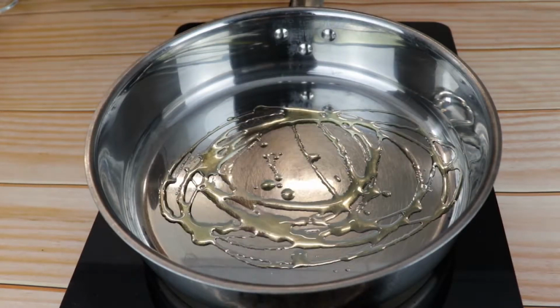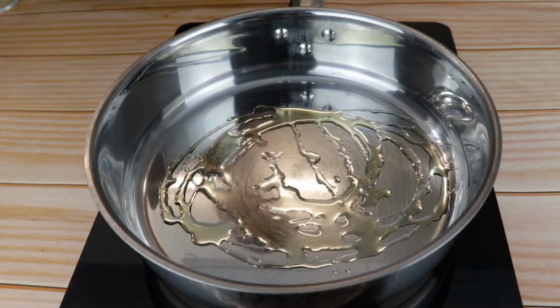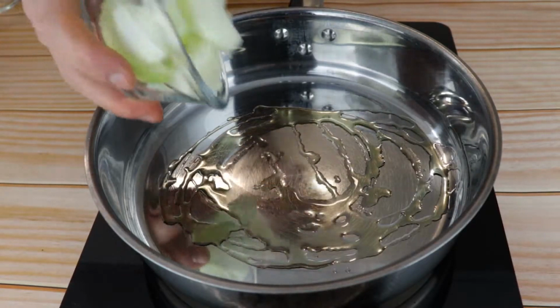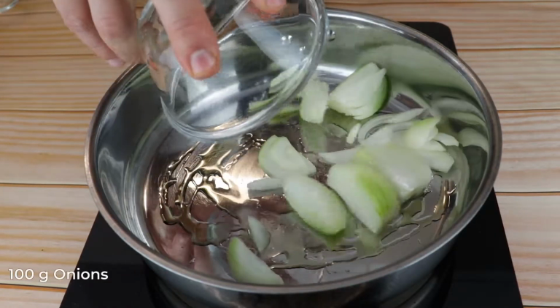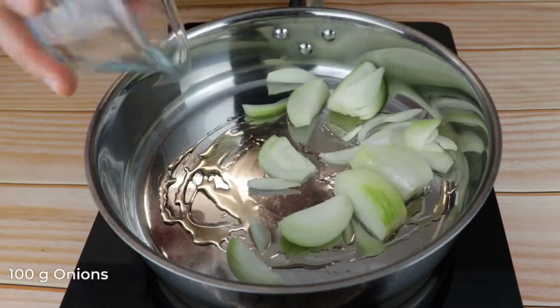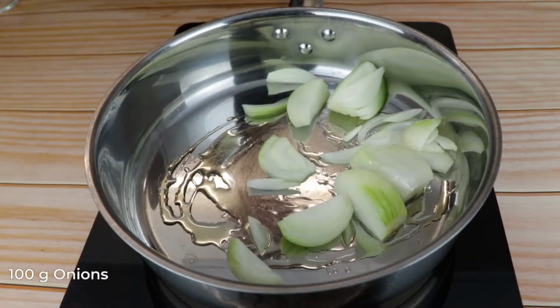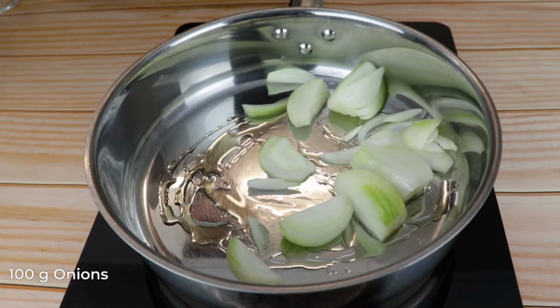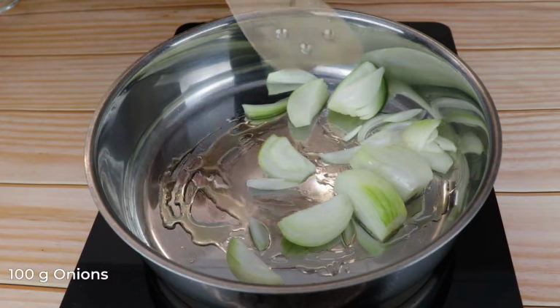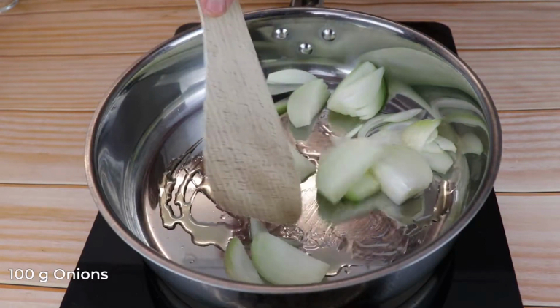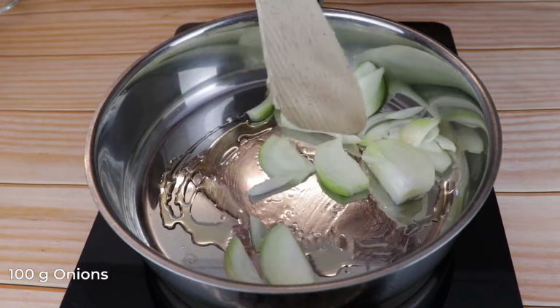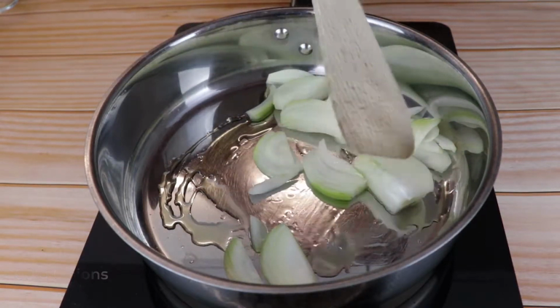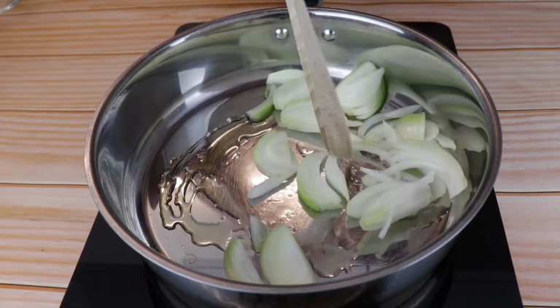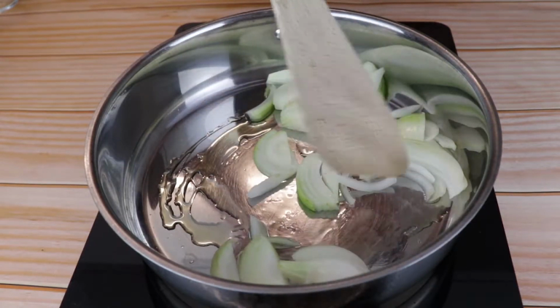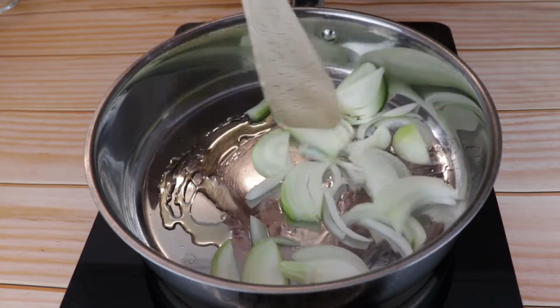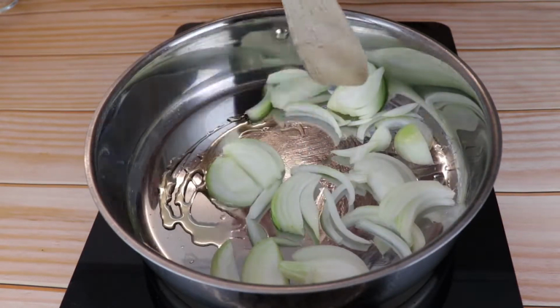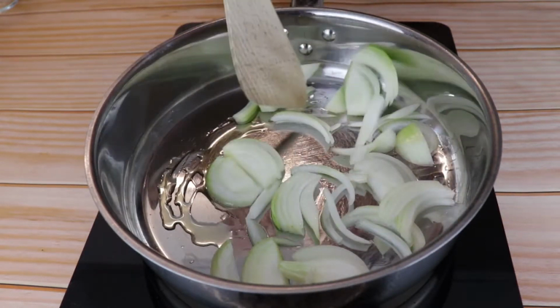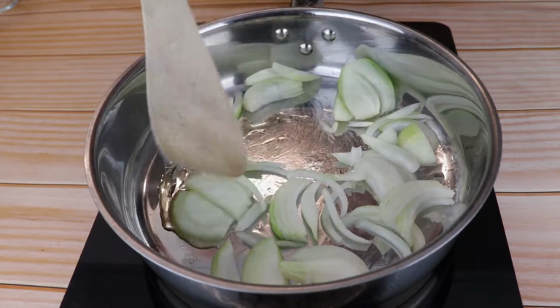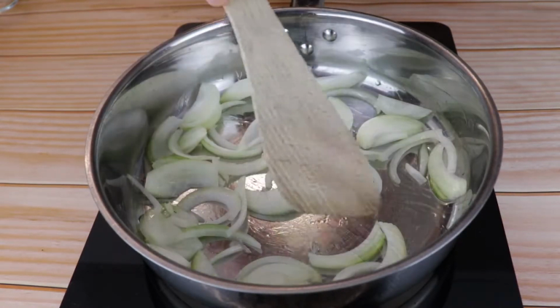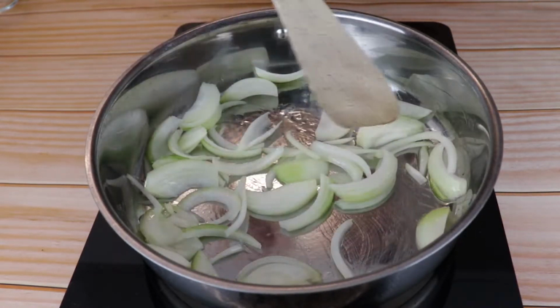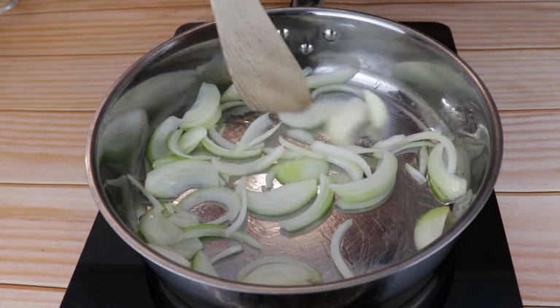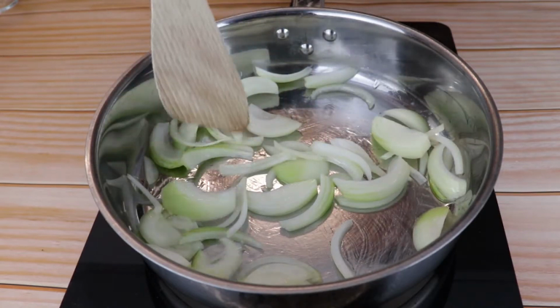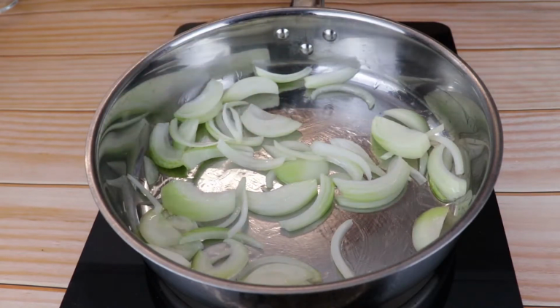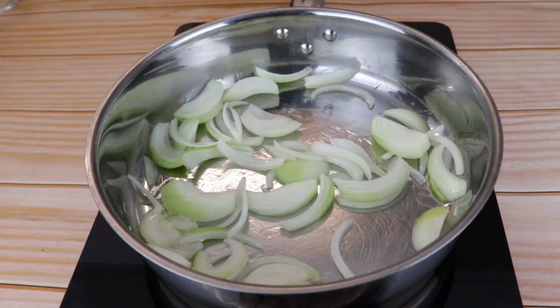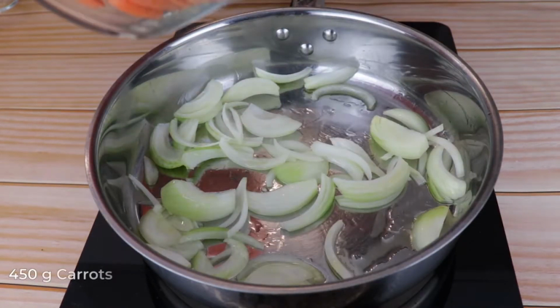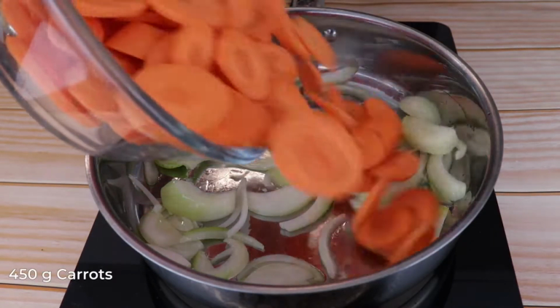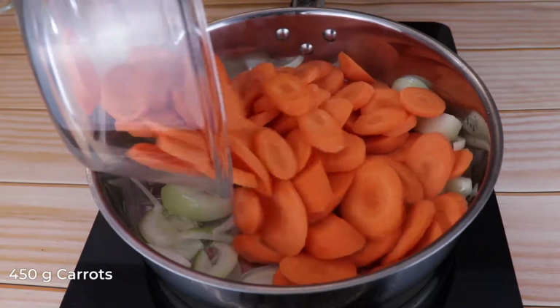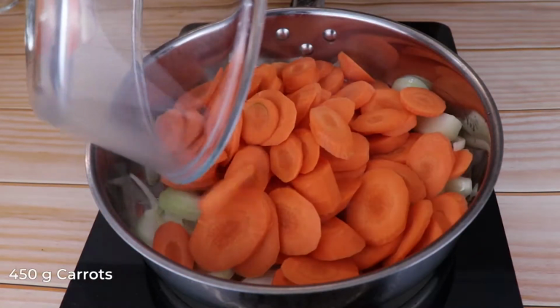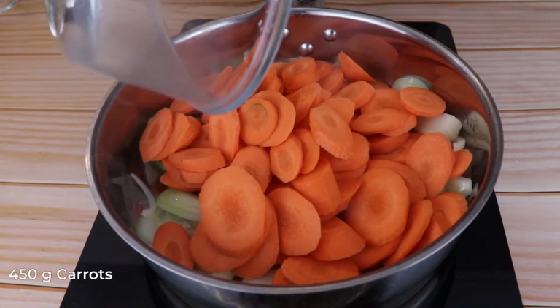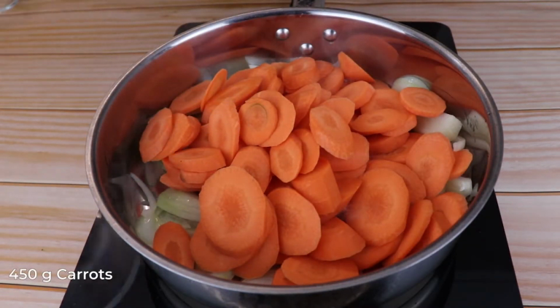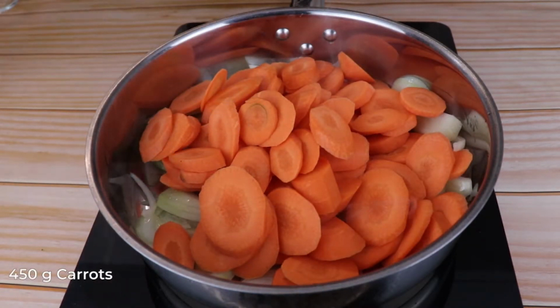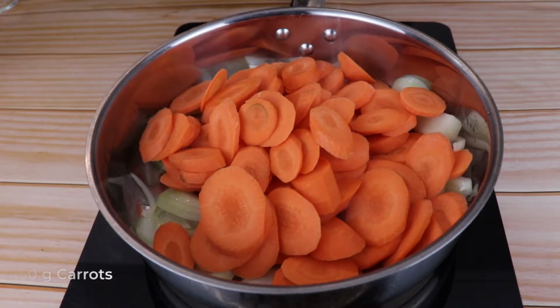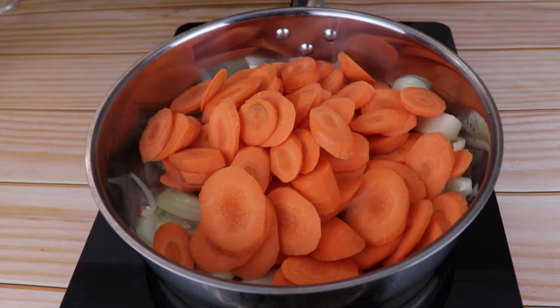In a medium saucepan or a pot, add 1 tablespoon of olive oil and 100 grams of white onions and saute slightly. Next, add 450 grams of carrots and saute them slightly as well.